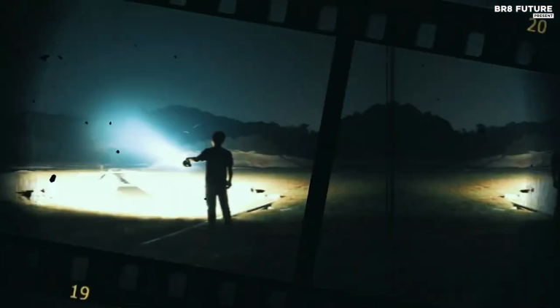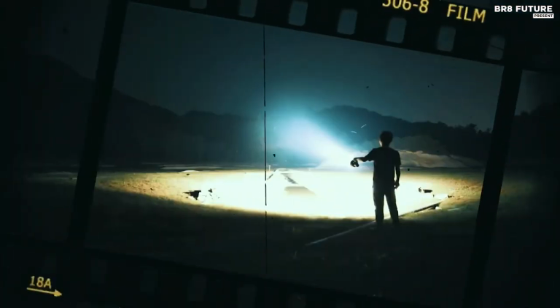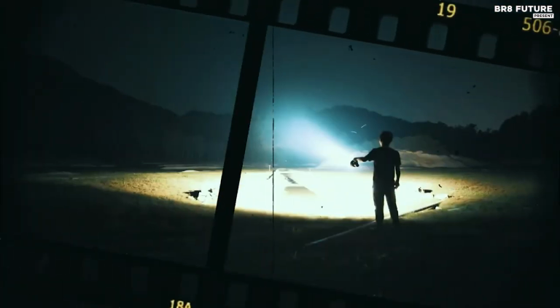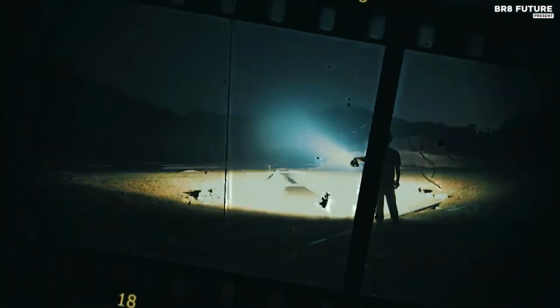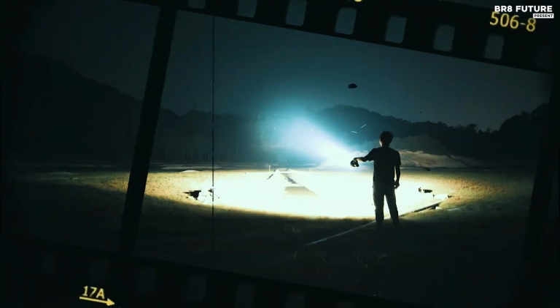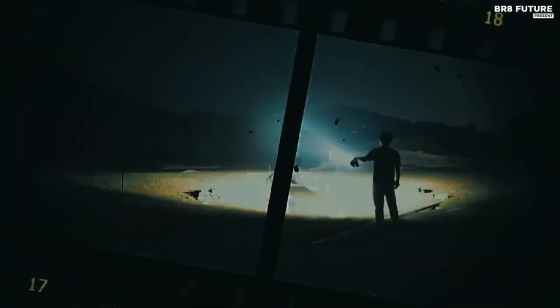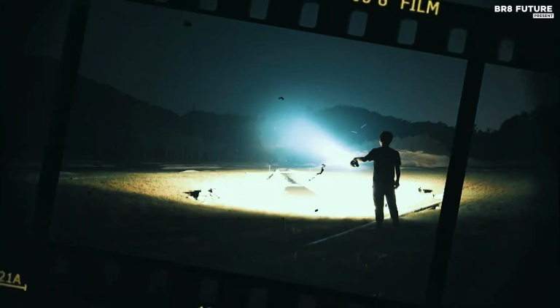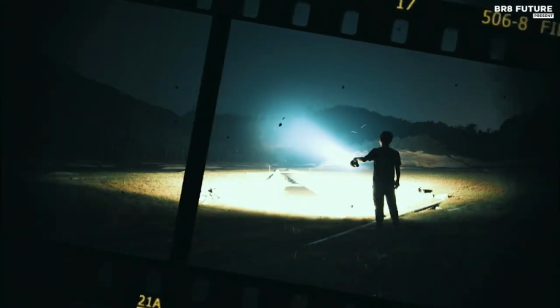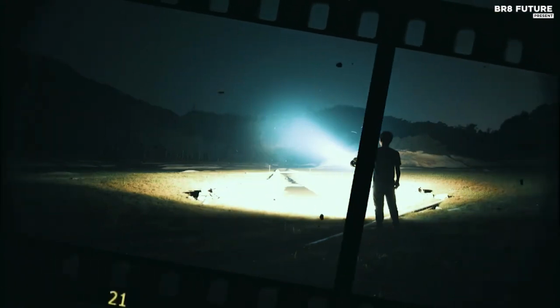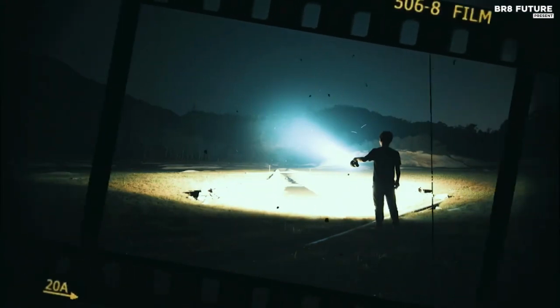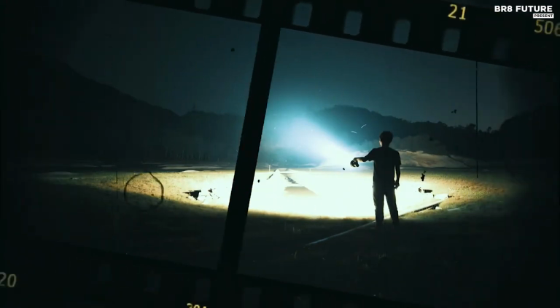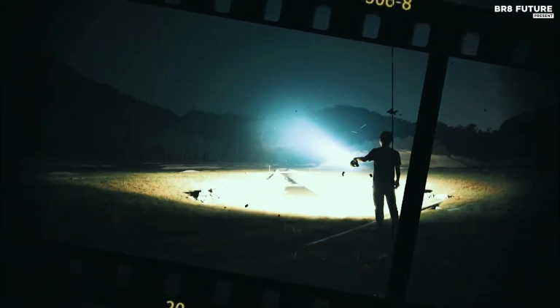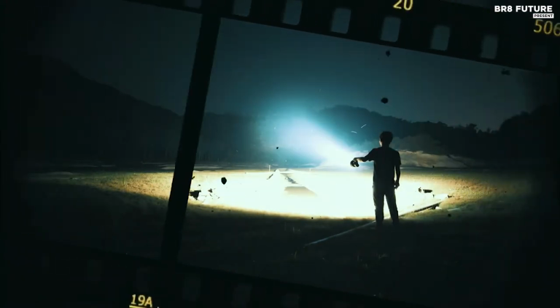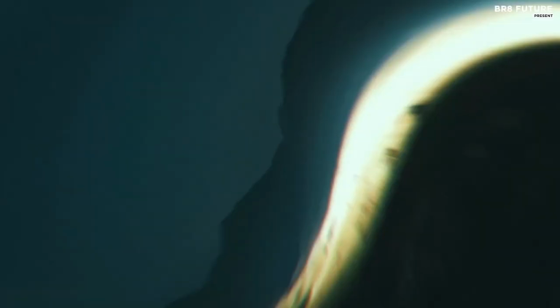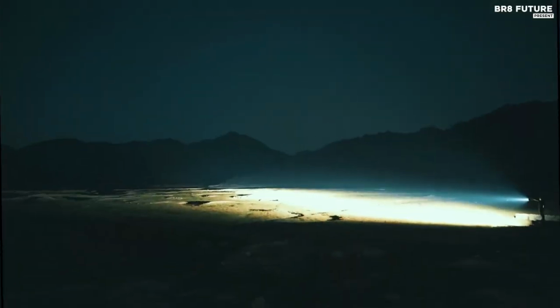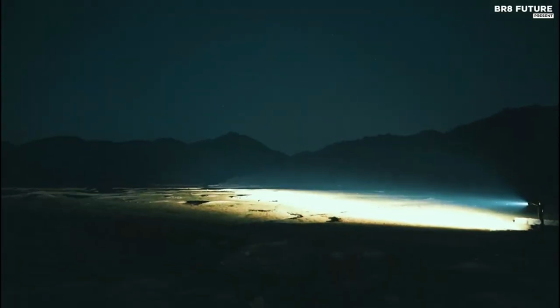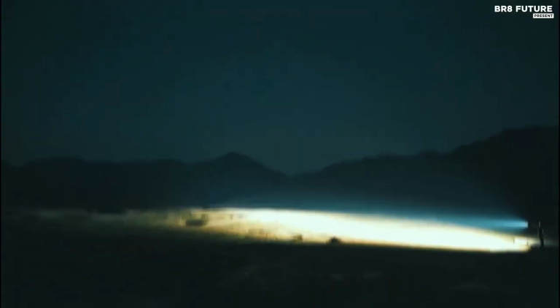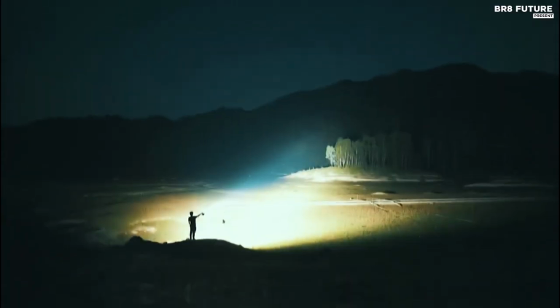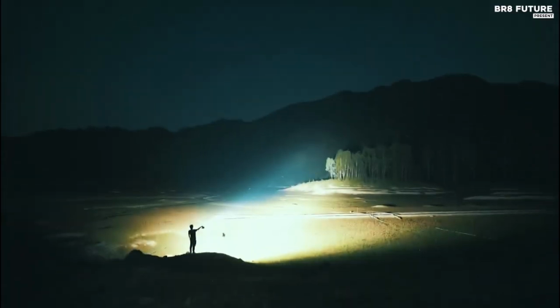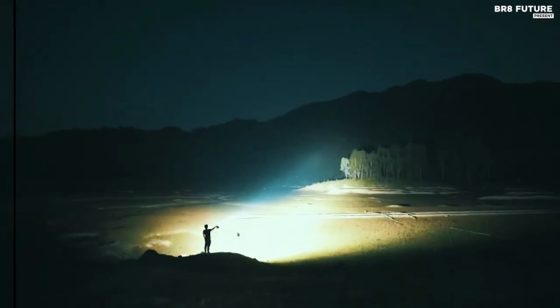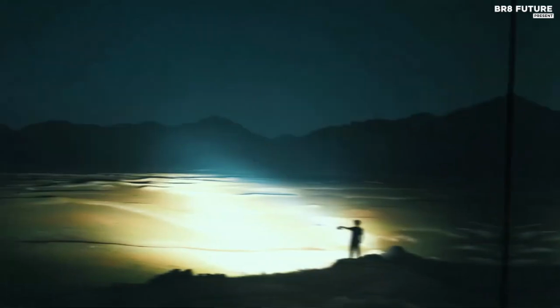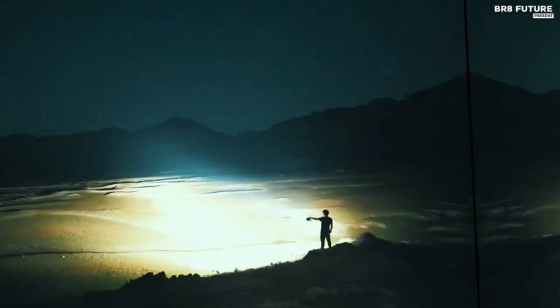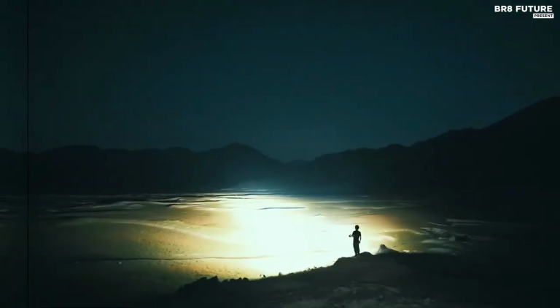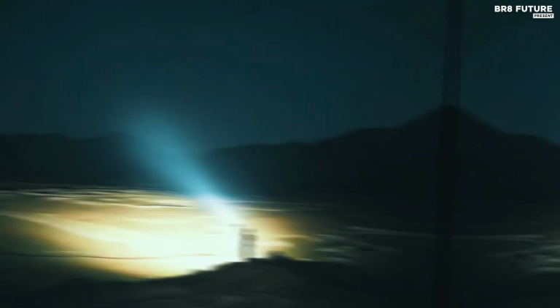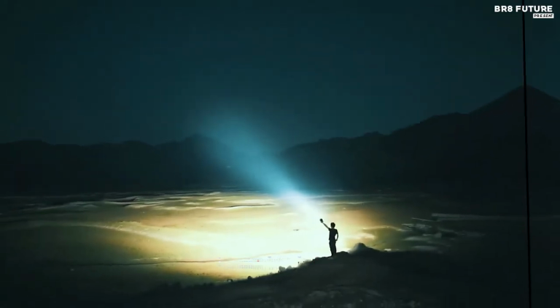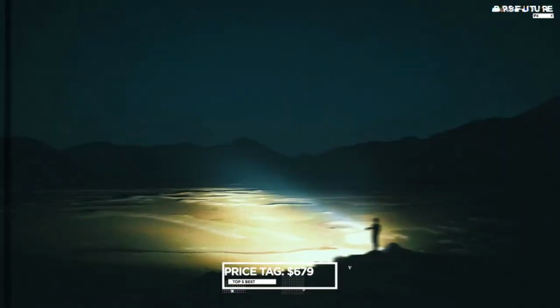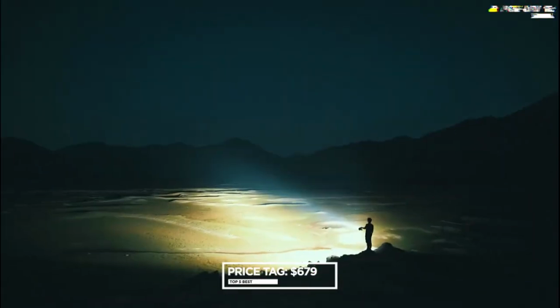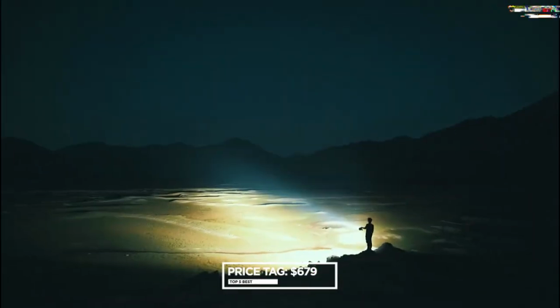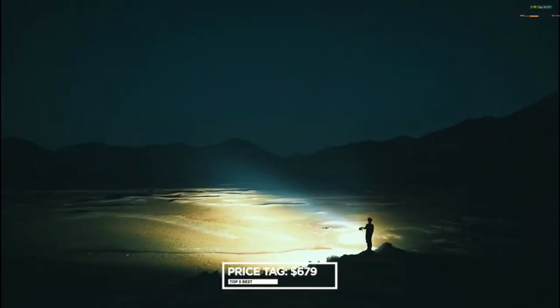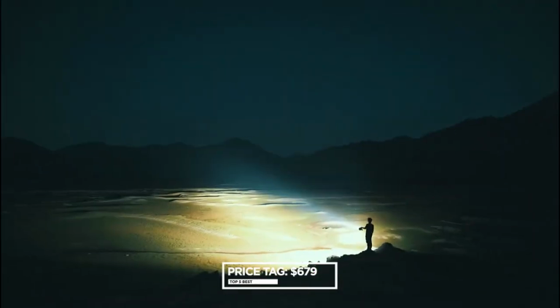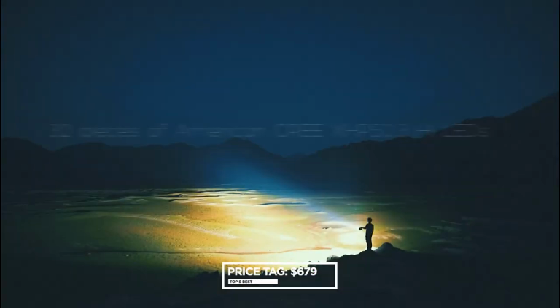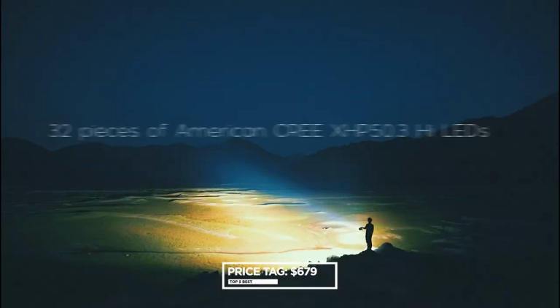Invest in the Amelit SR32, and you'll discover why it's the best flashlight money can buy — priced at $679.